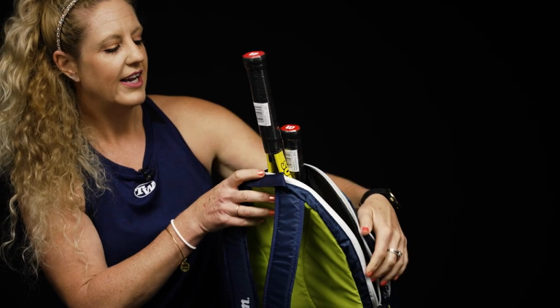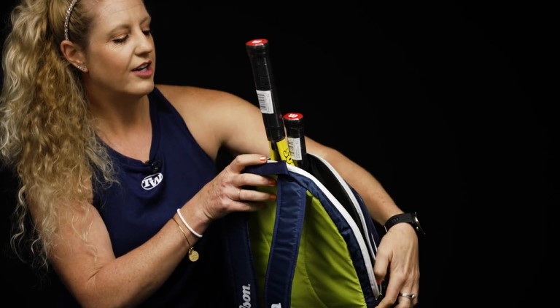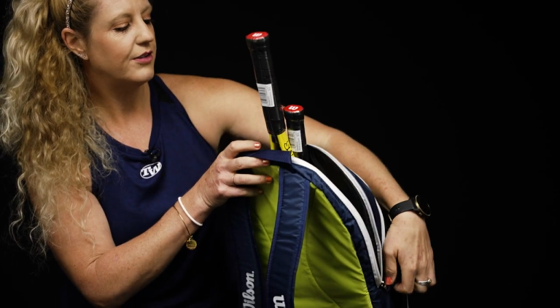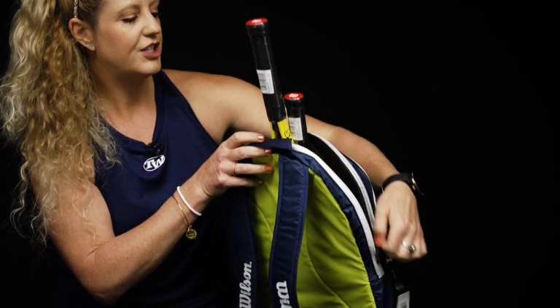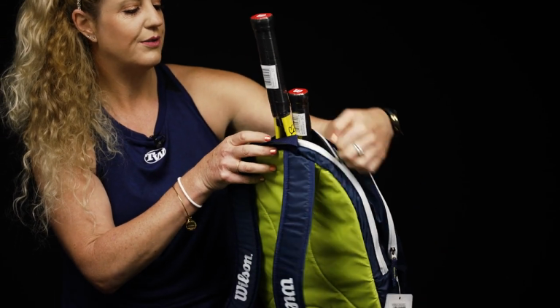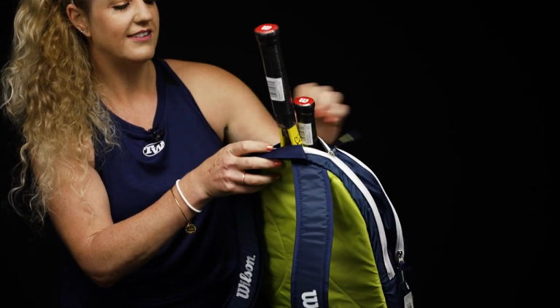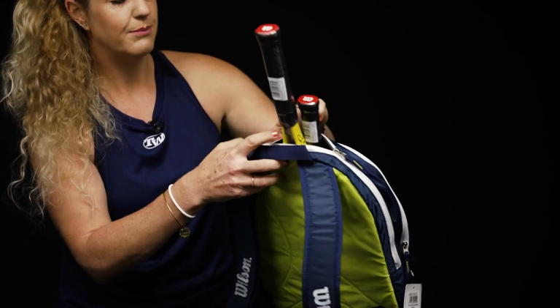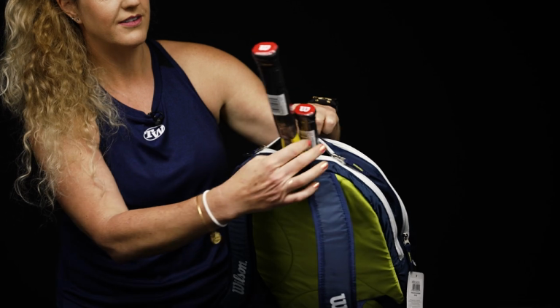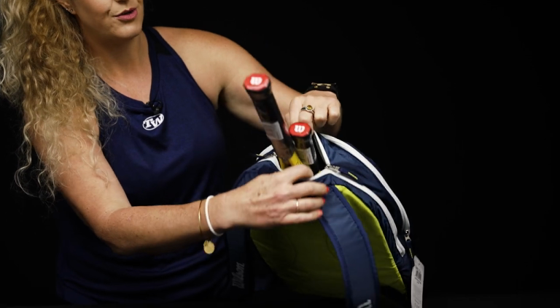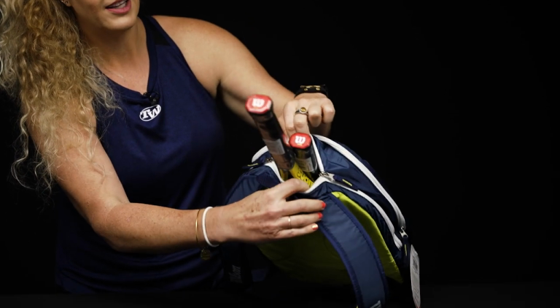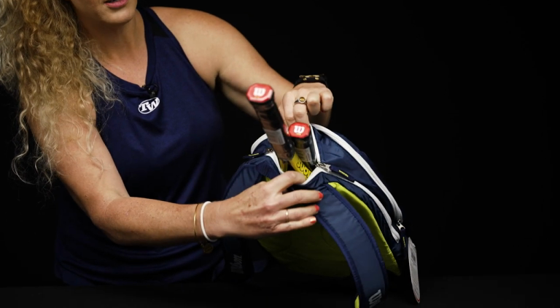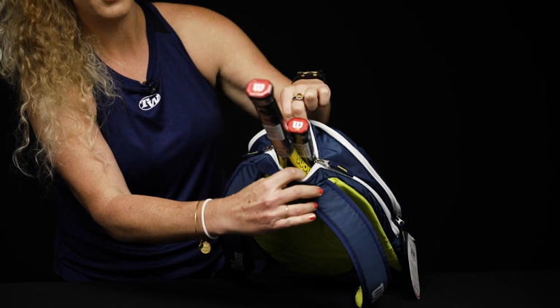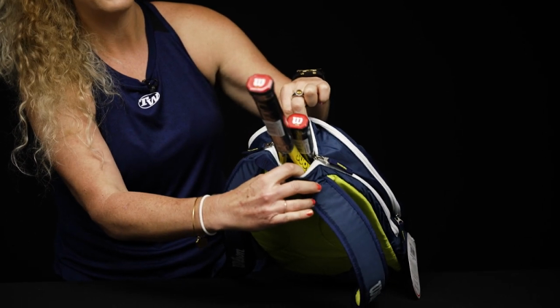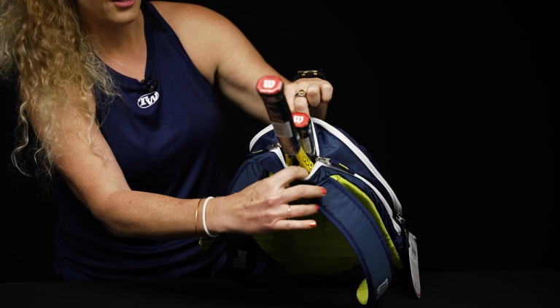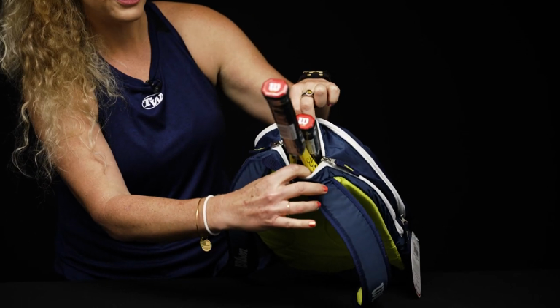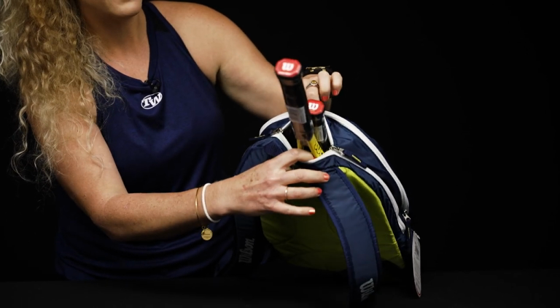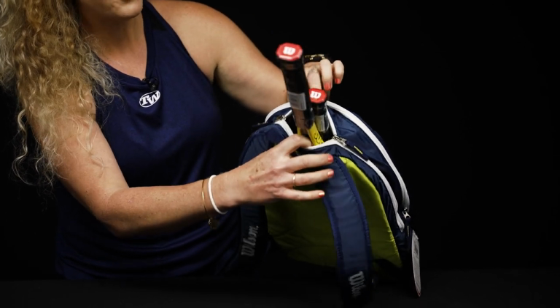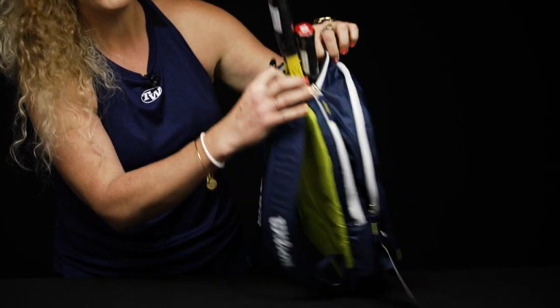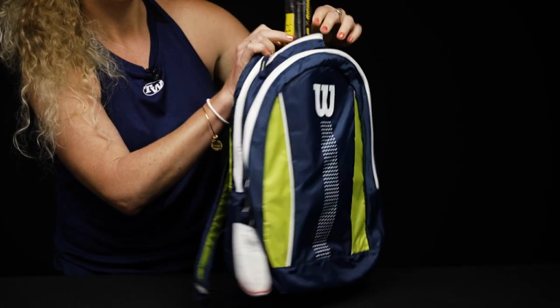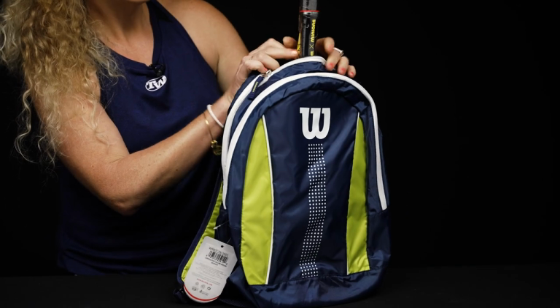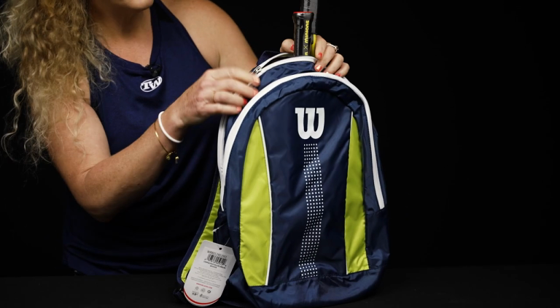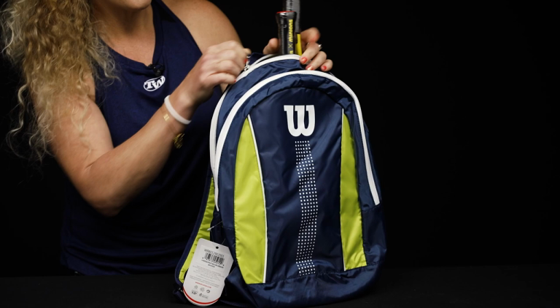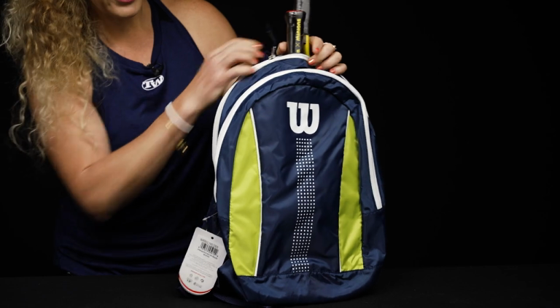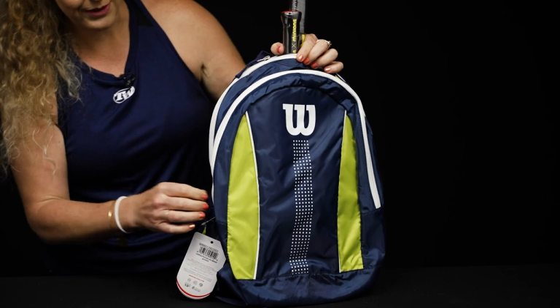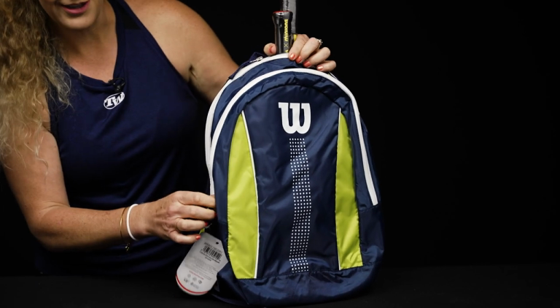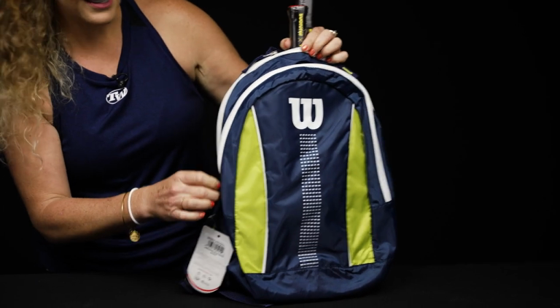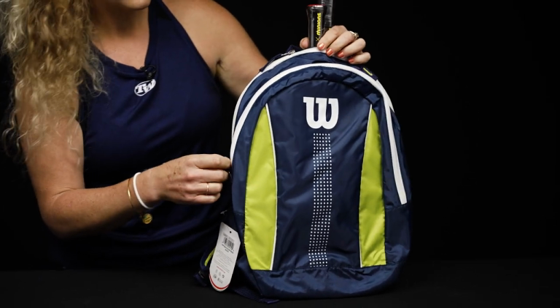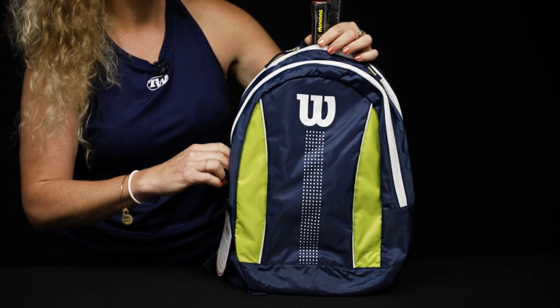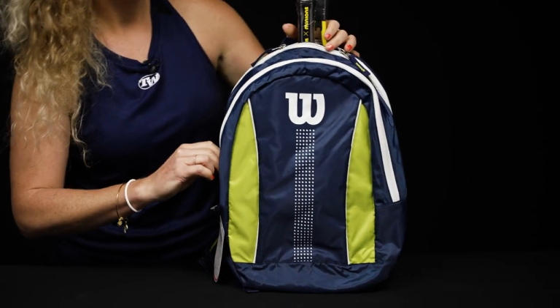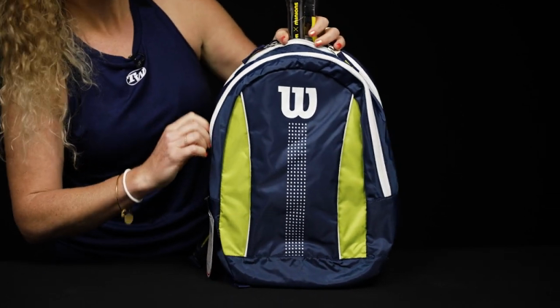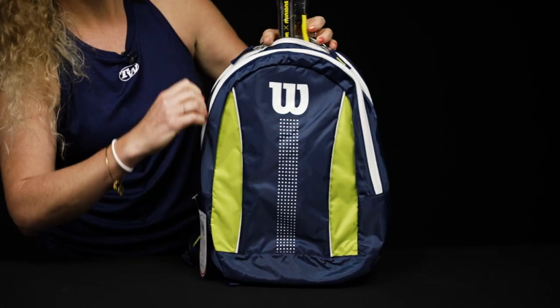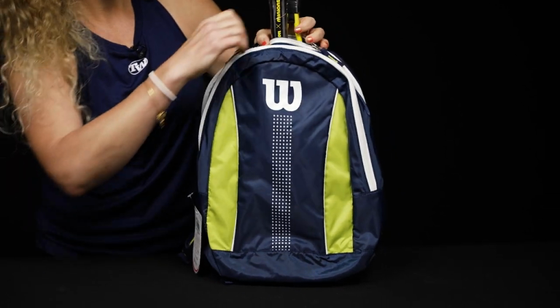I also want to show you that these zippers have lock stop technology, which is great for when the little ones are on the go and running to the tennis courts — none of their stuff will spill out.